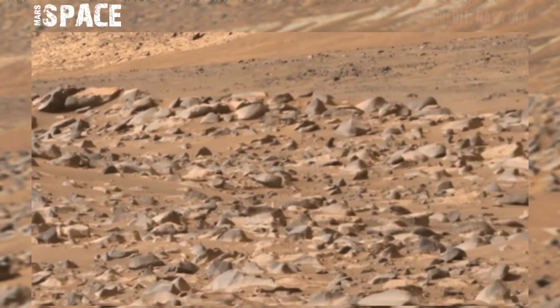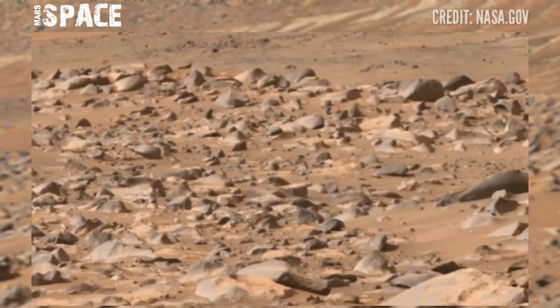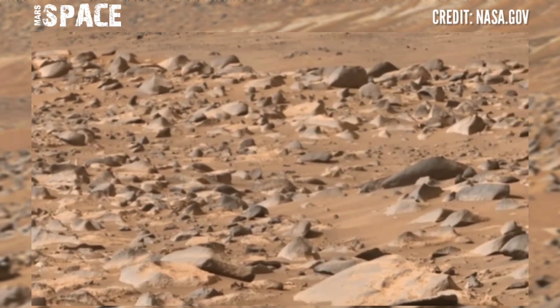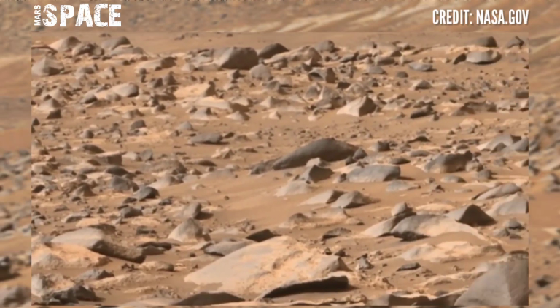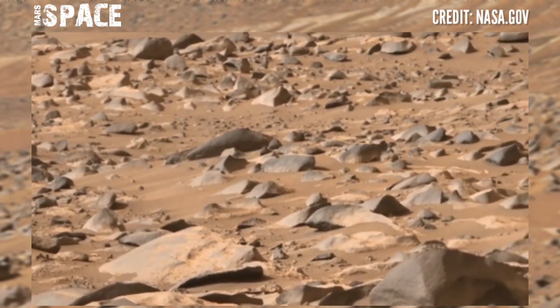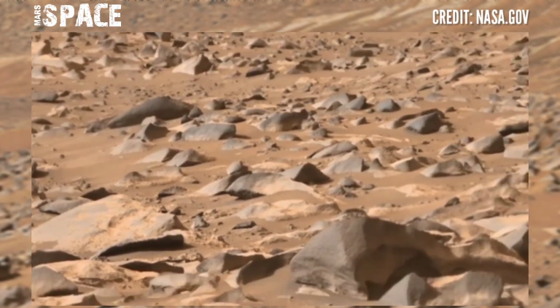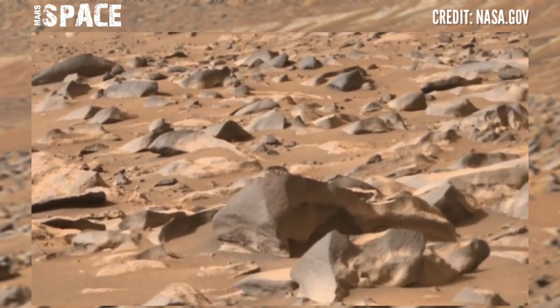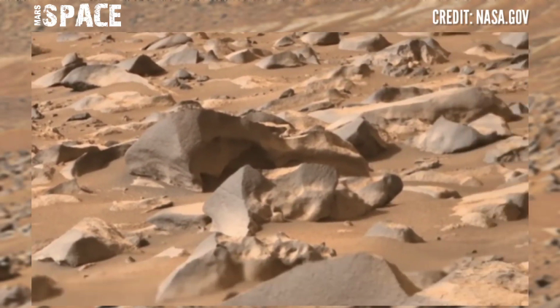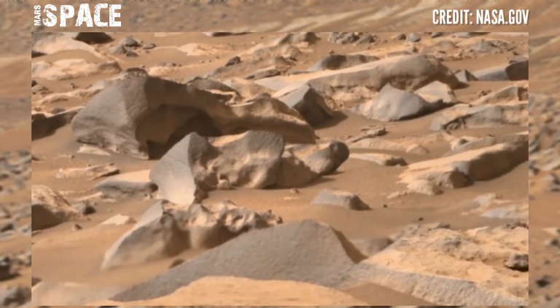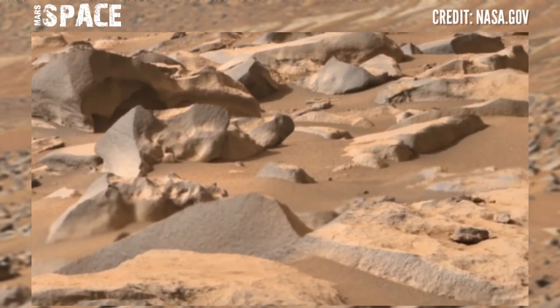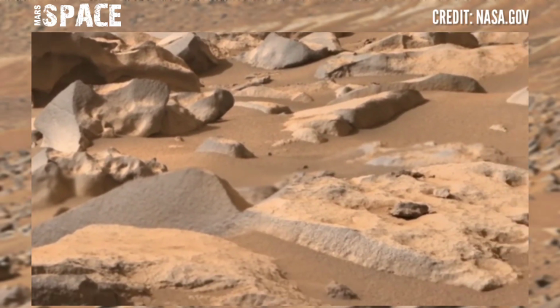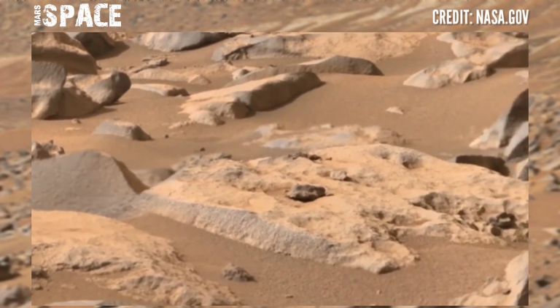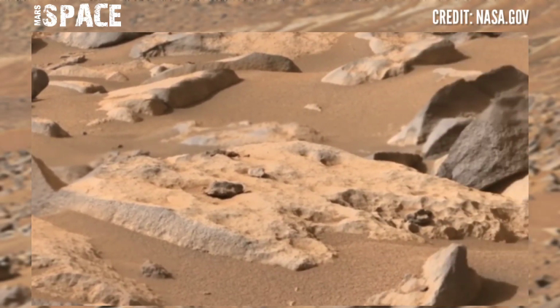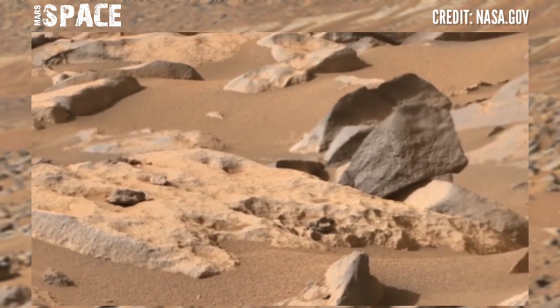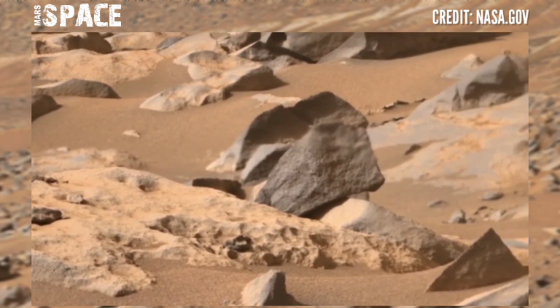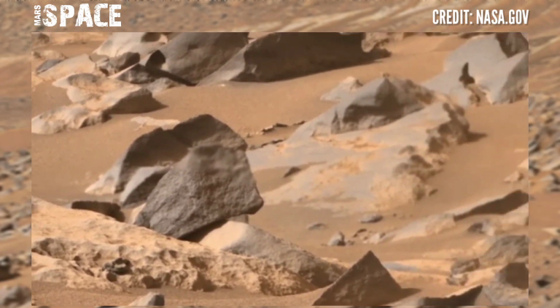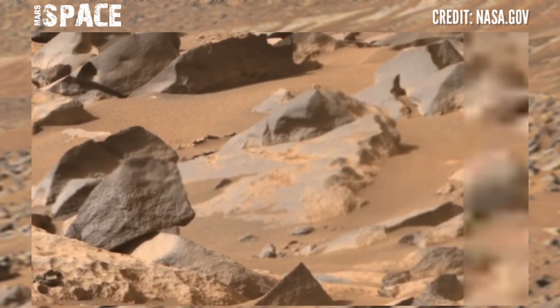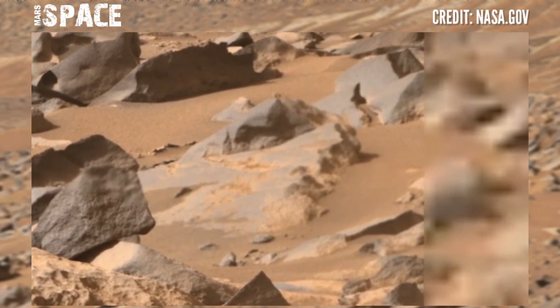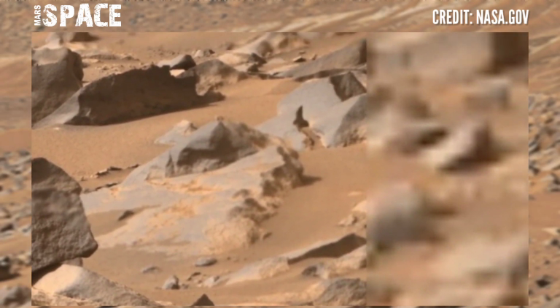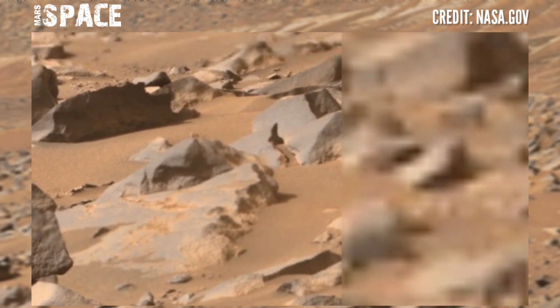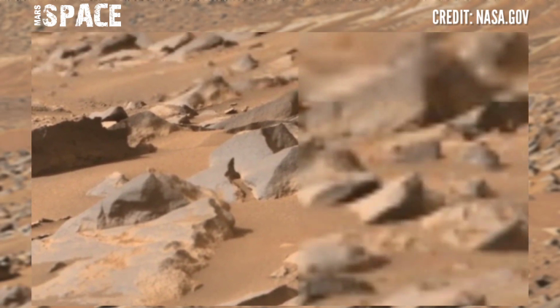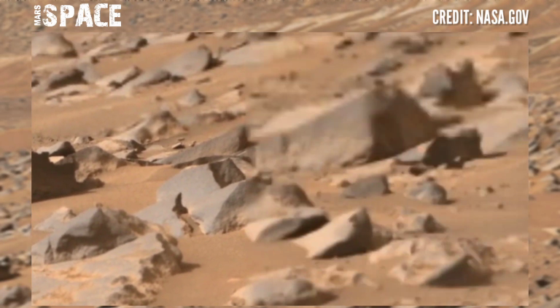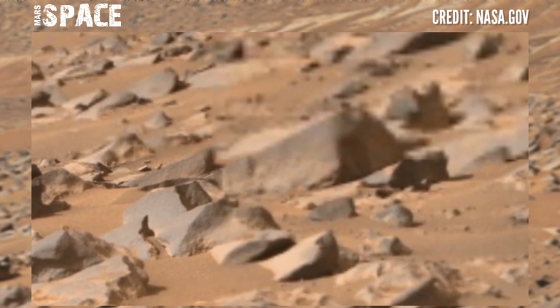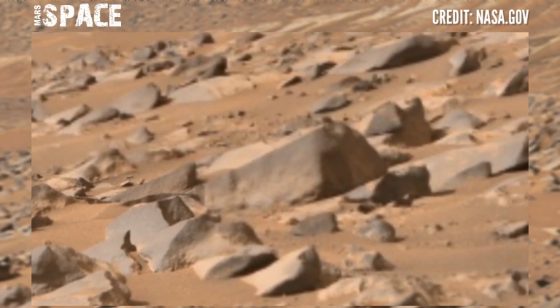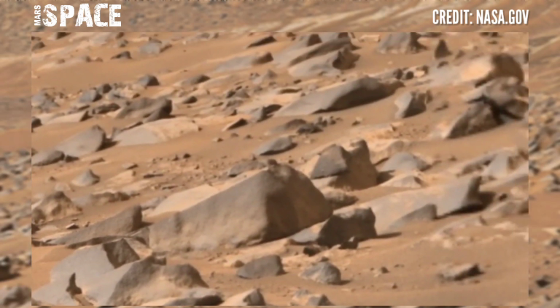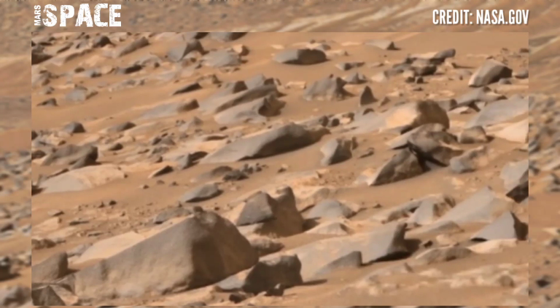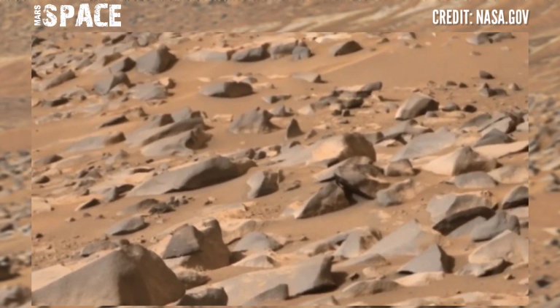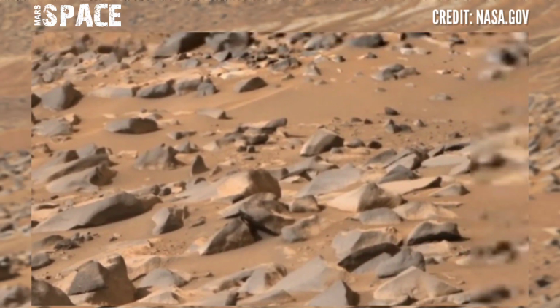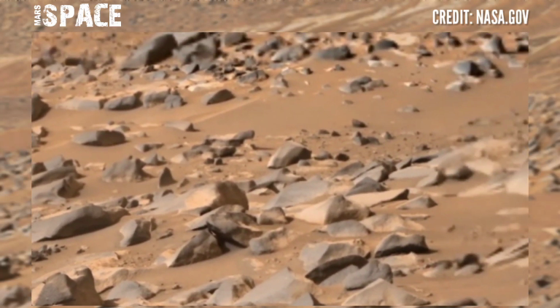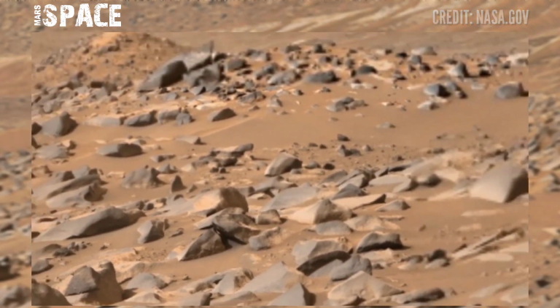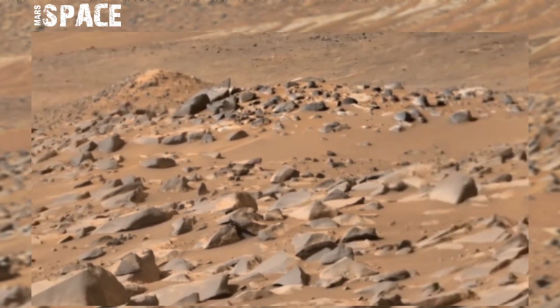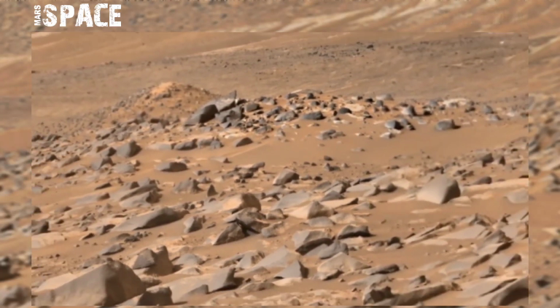Here is the new video footage of Mars from NASA's Mars Perseverance rover. The Perseverance rover used its Mastcam-Z right camera to capture this image on Sol 1077 of its mission.